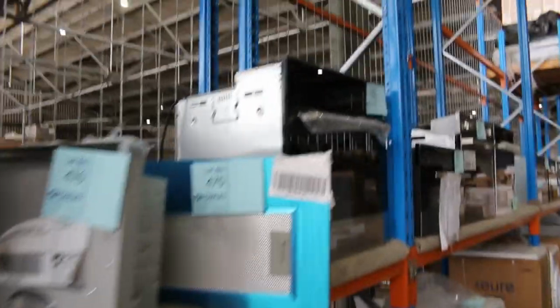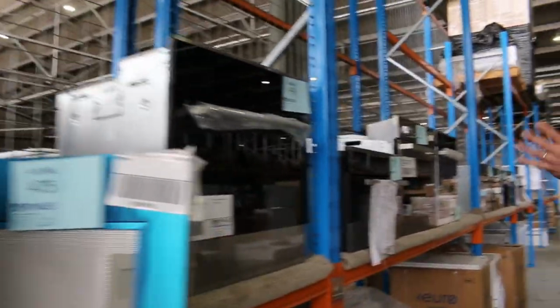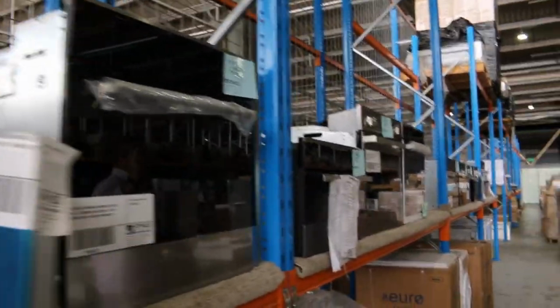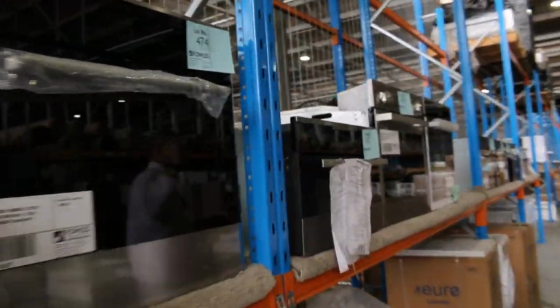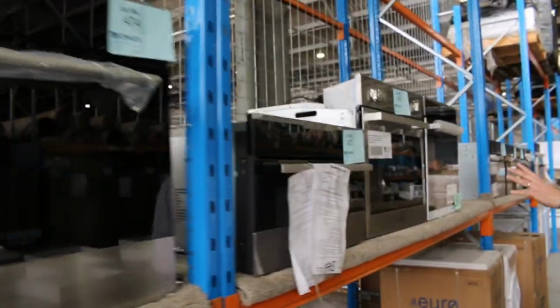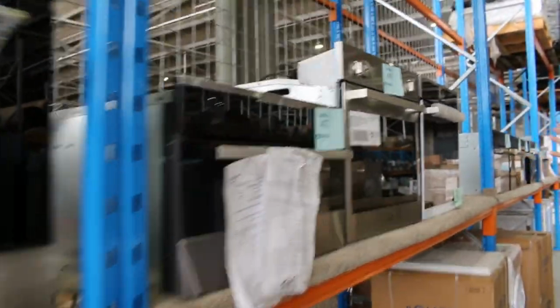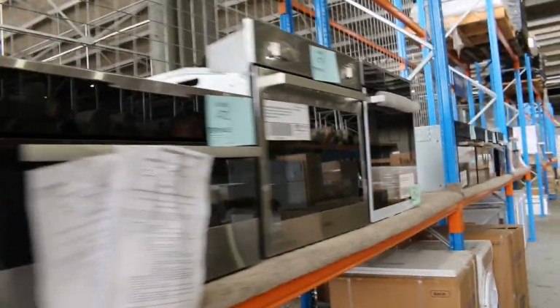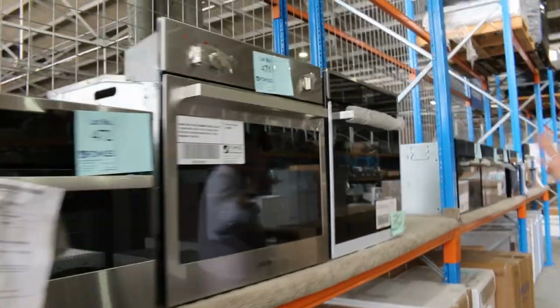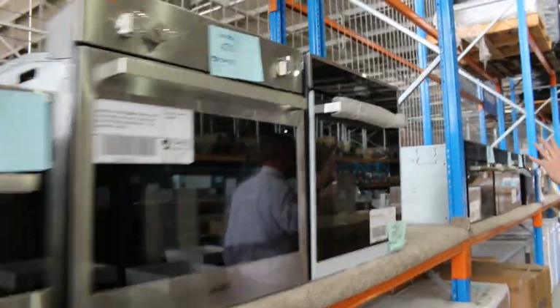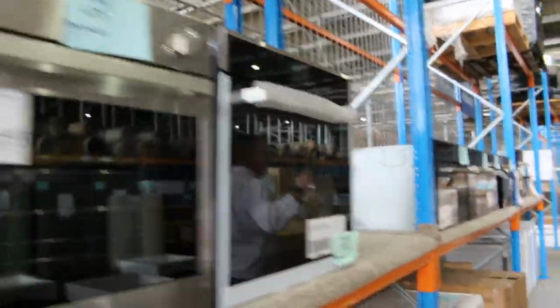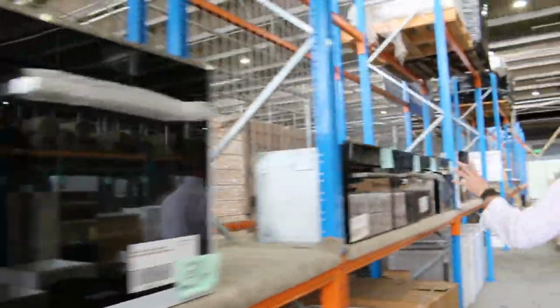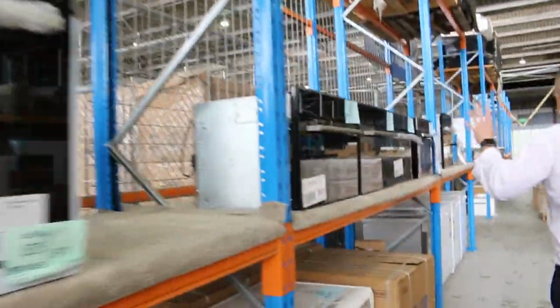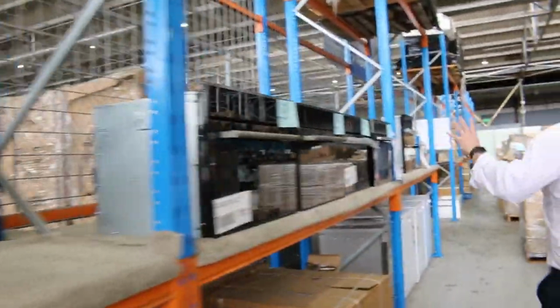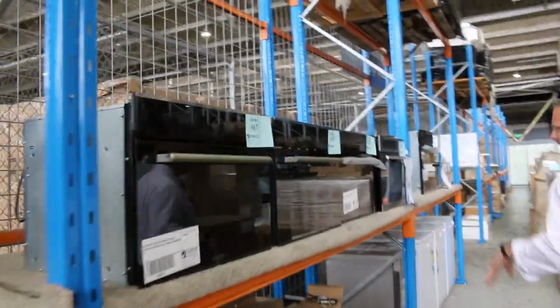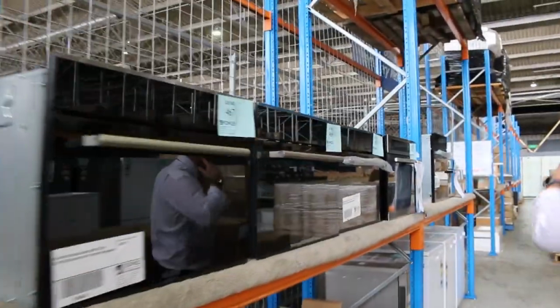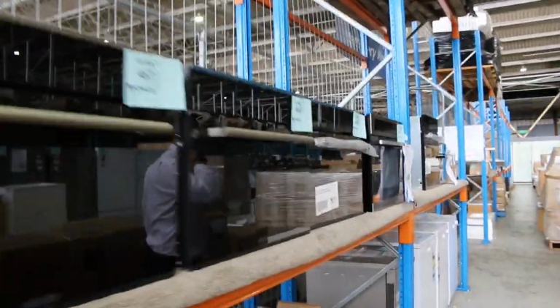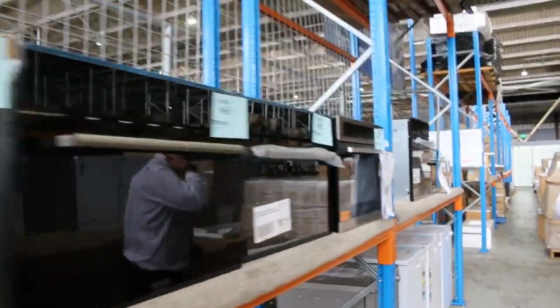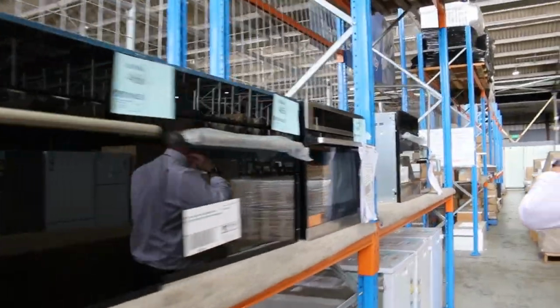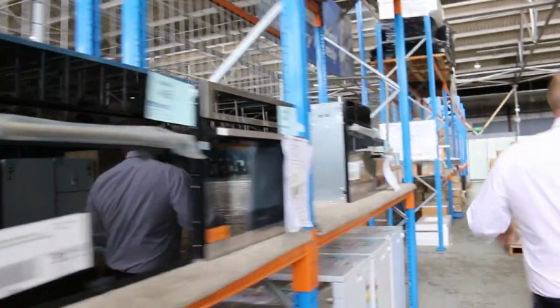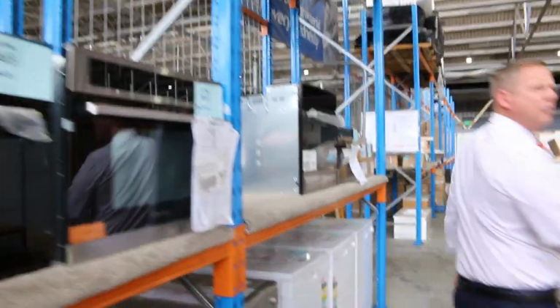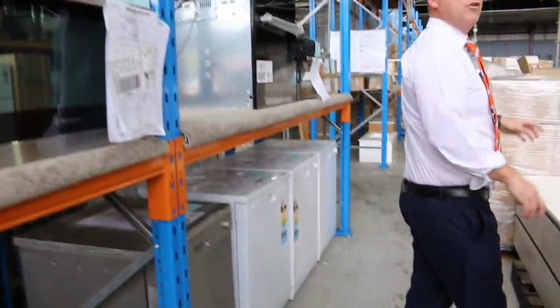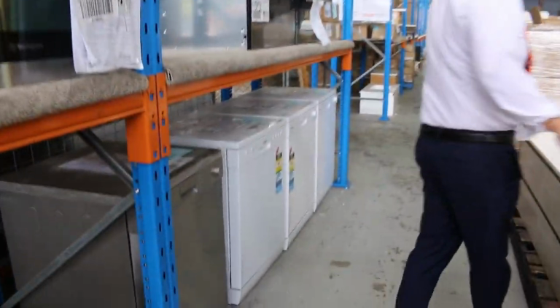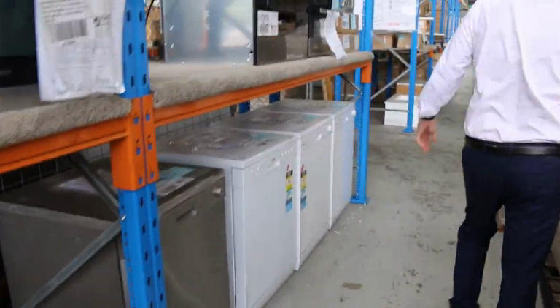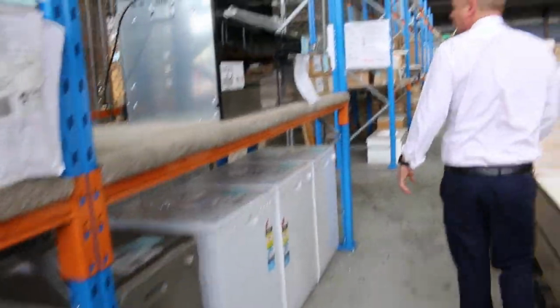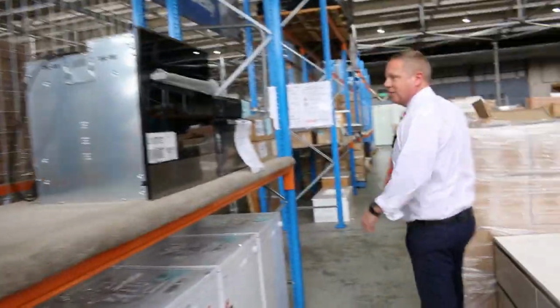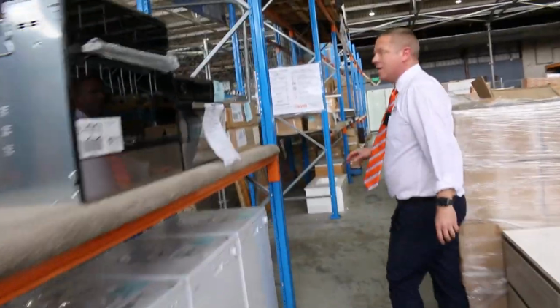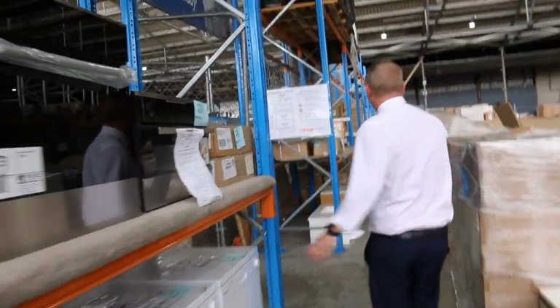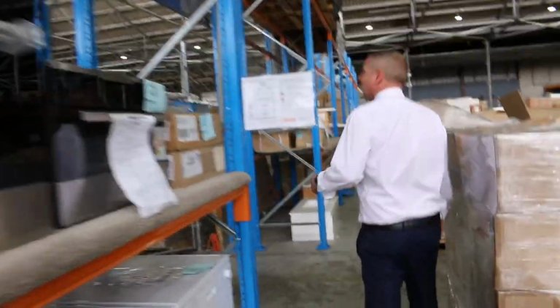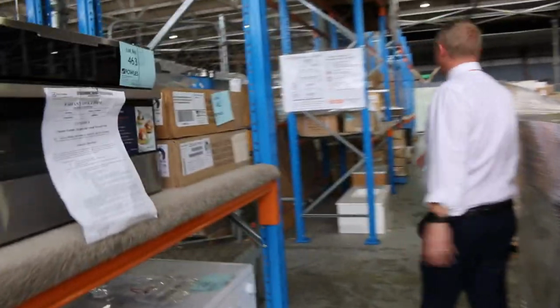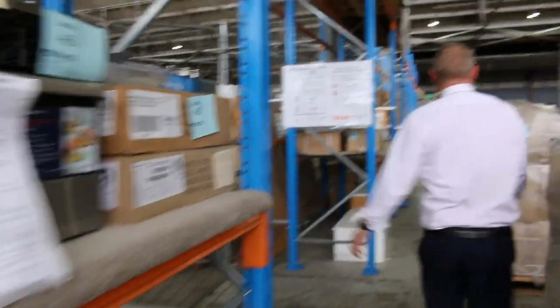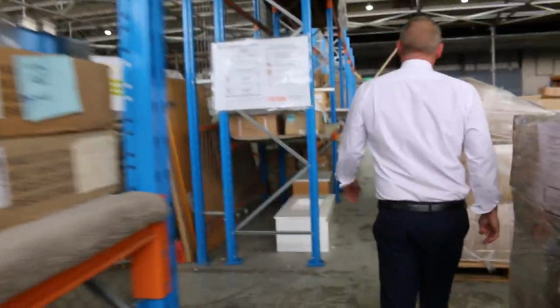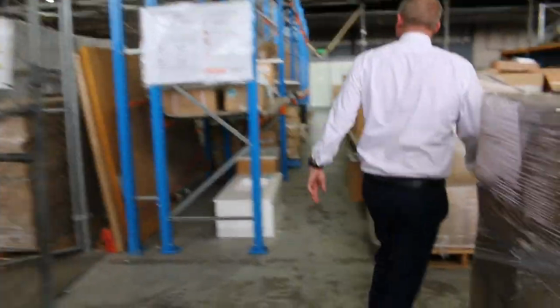There's a heap of Euro gear as well, Euro-branded stuff. For the kitchen, absolutely everything tomorrow. Heaps of dishwashers — I'll try and show you some of the Frankie dishwashers as we go through and have a look at all the other stuff as well.